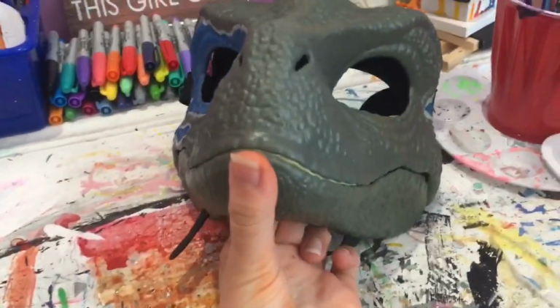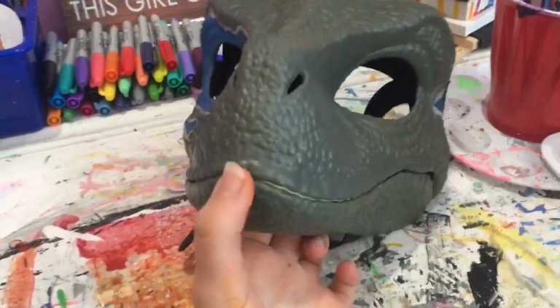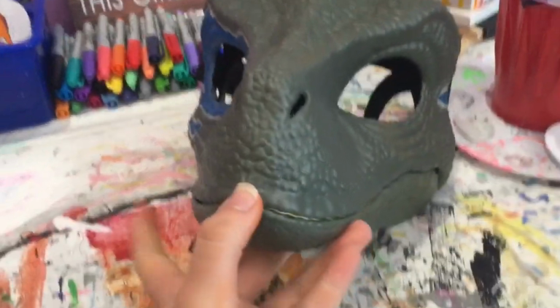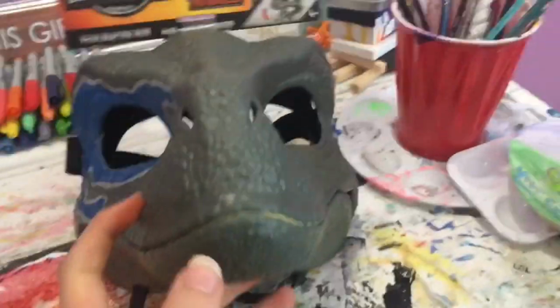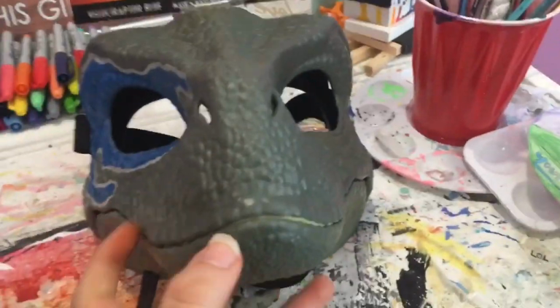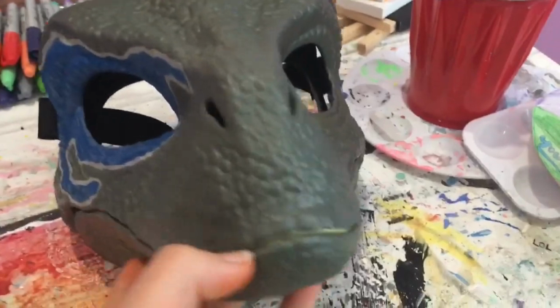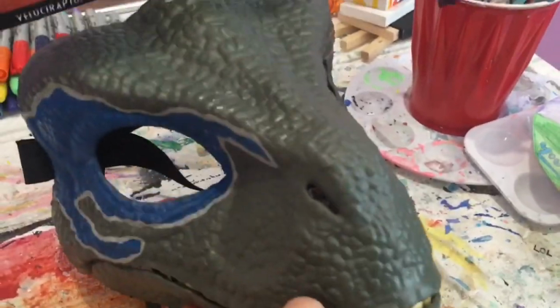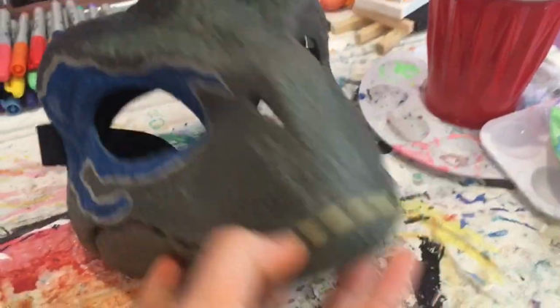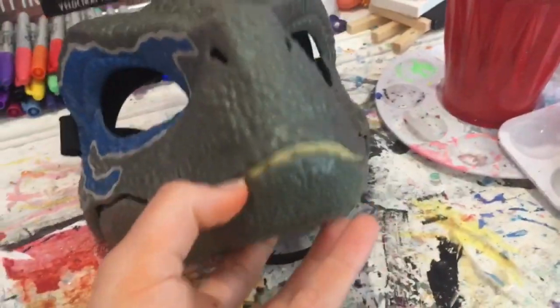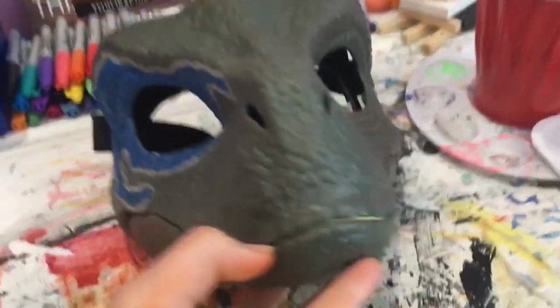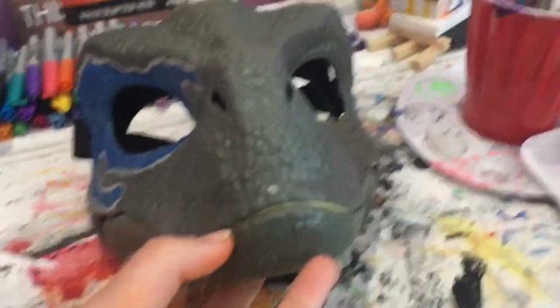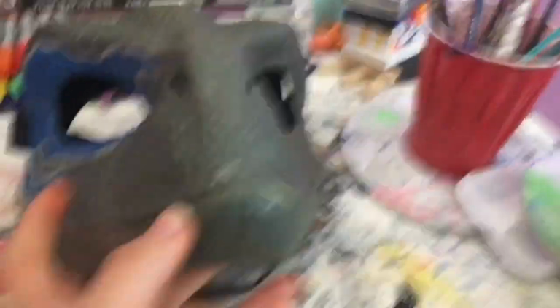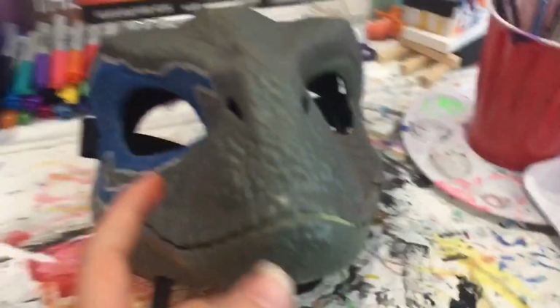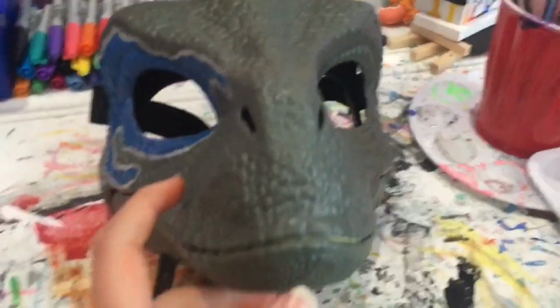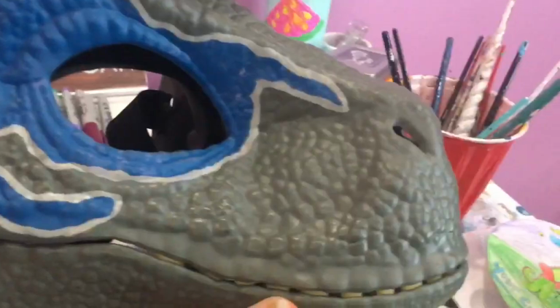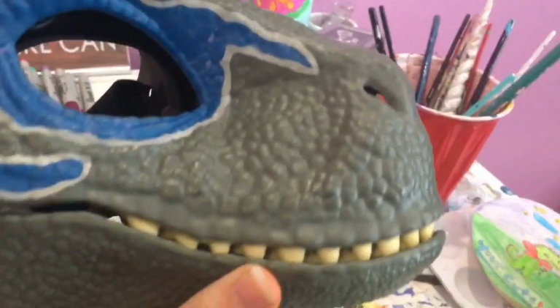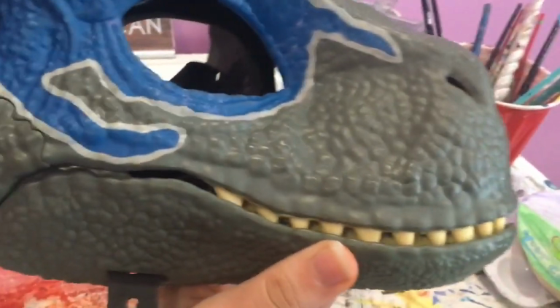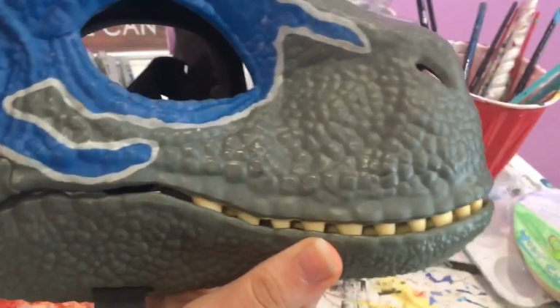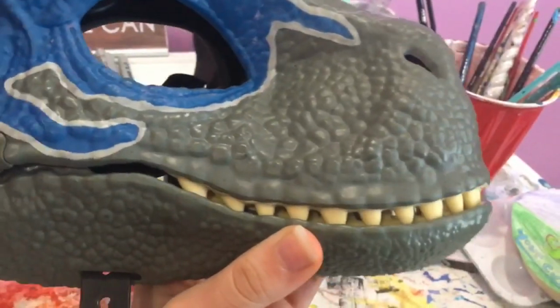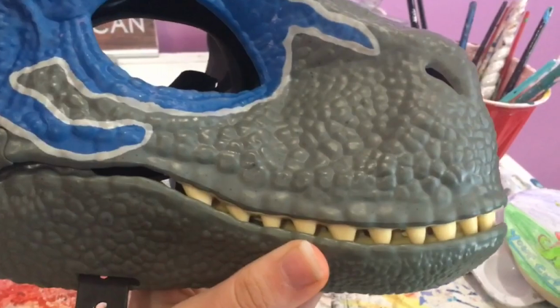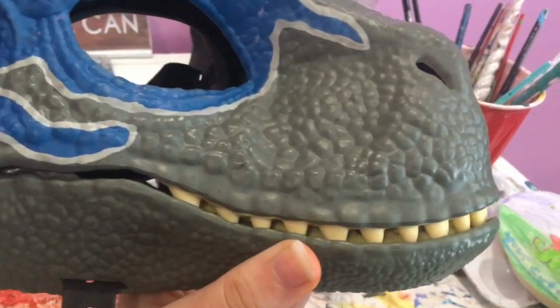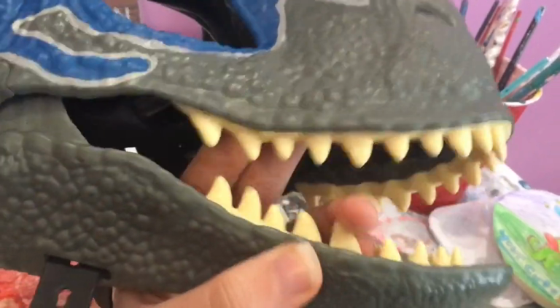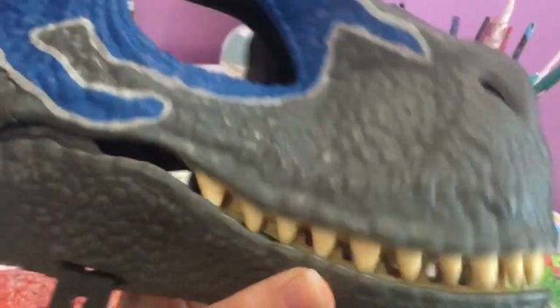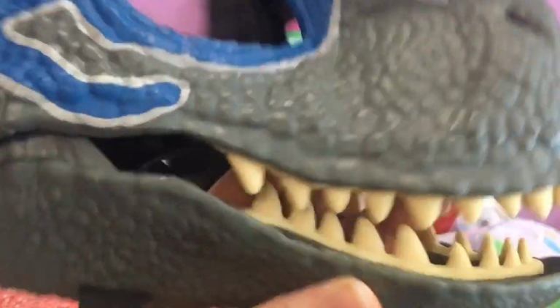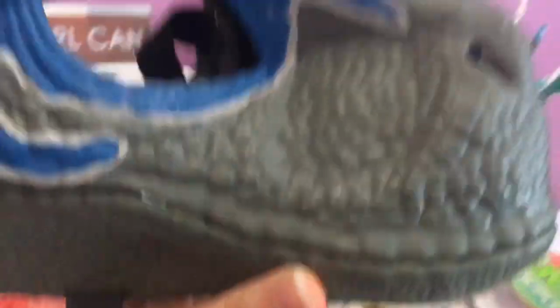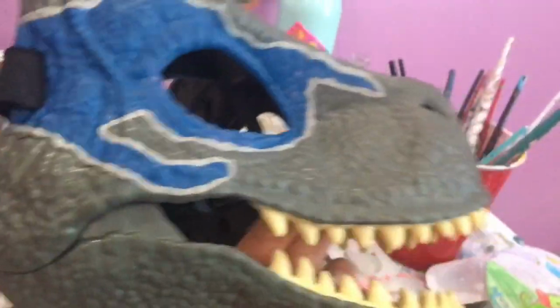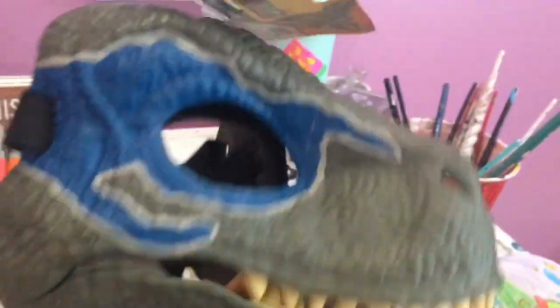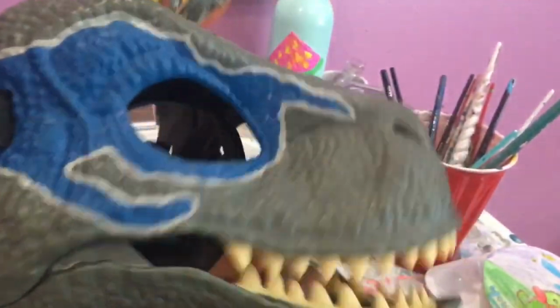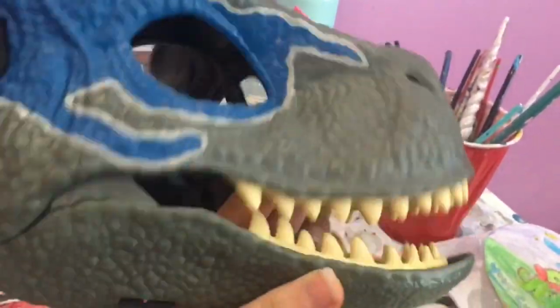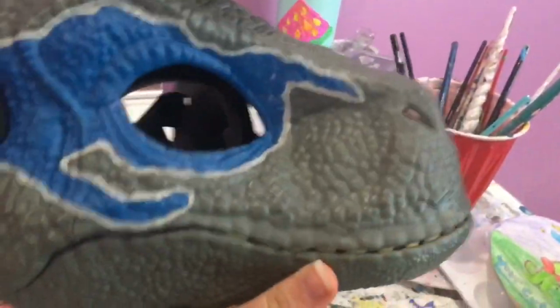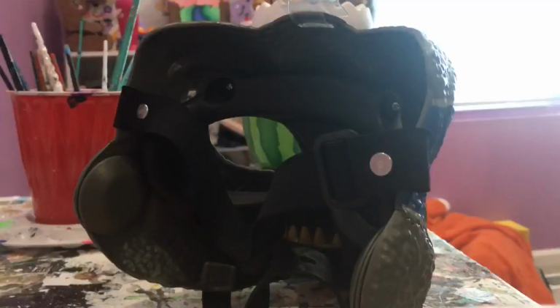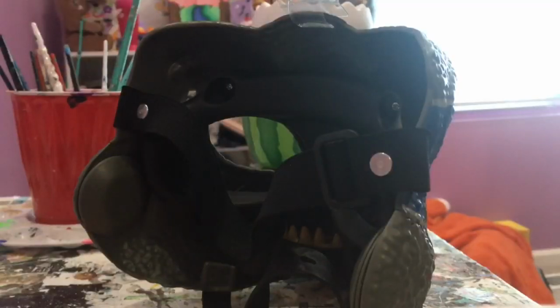If you guys want to know, the mouth can open and close. I just wanted to make one of these for fun because it looked really cool and interesting. So anyway guys, hope you enjoy!